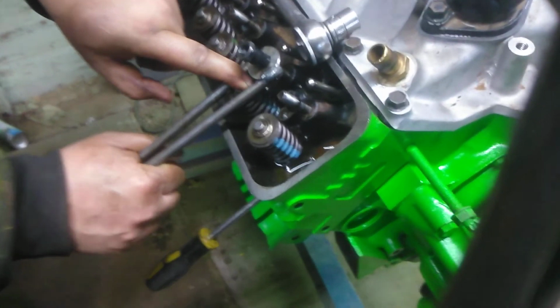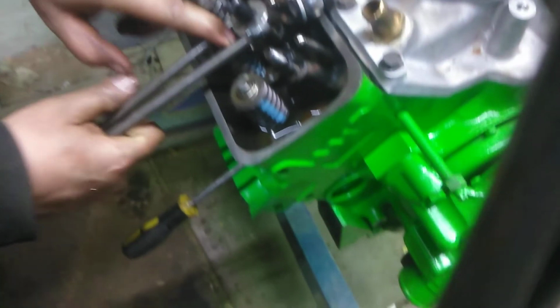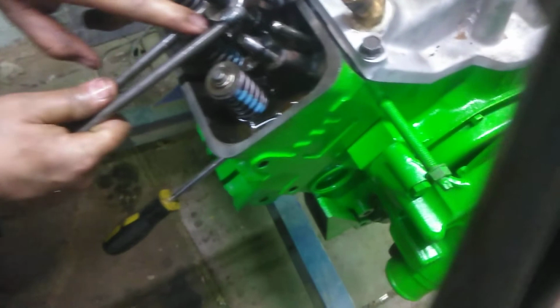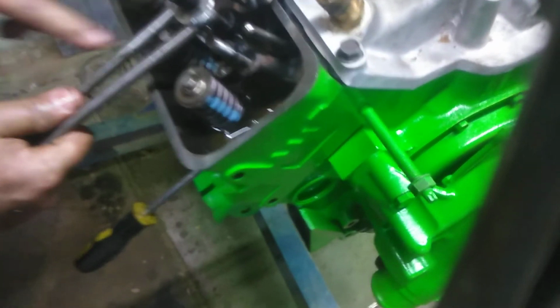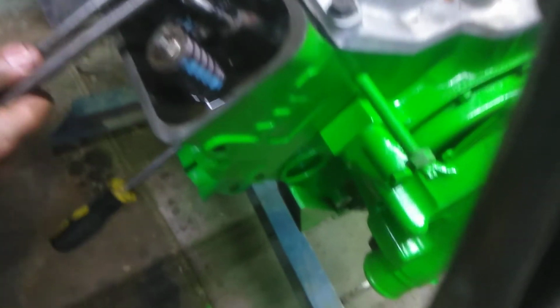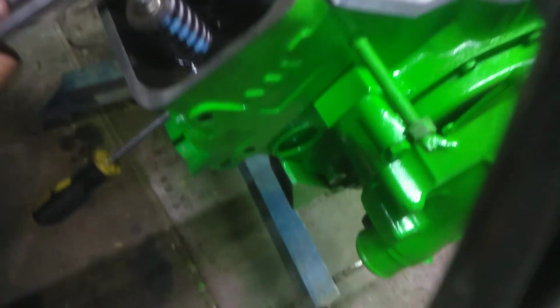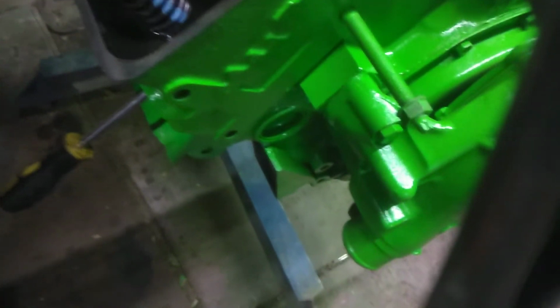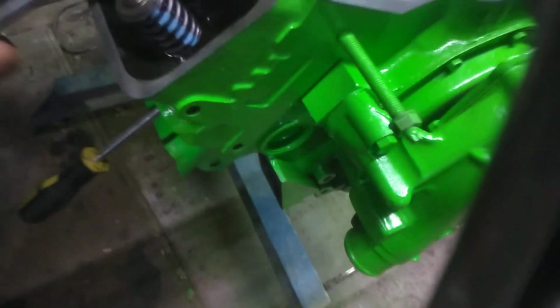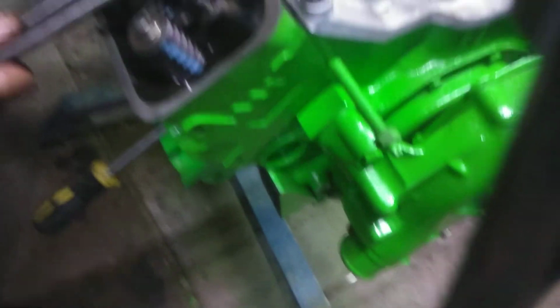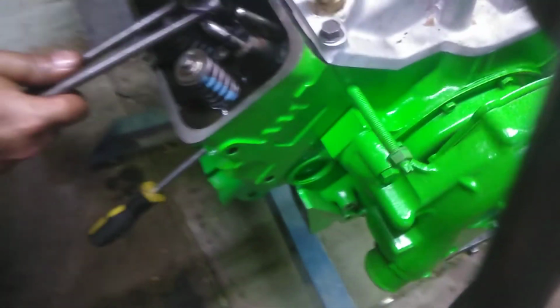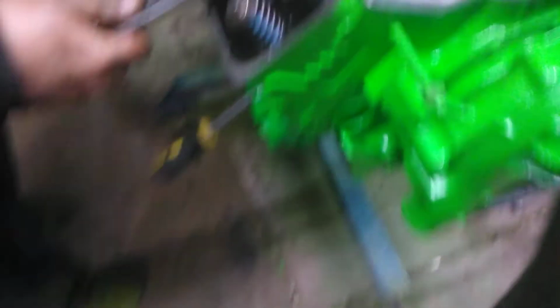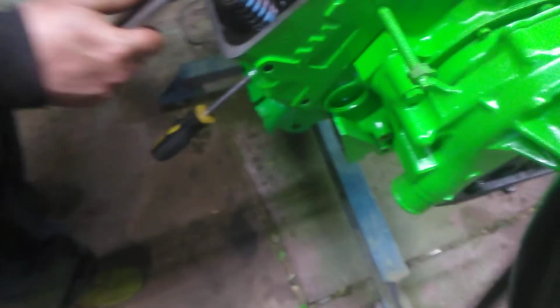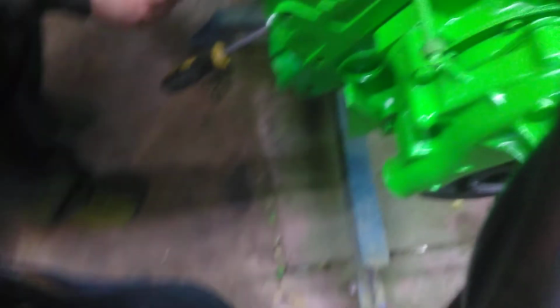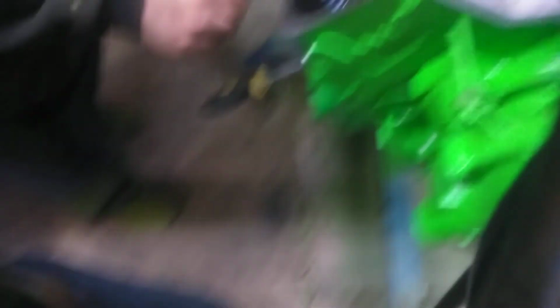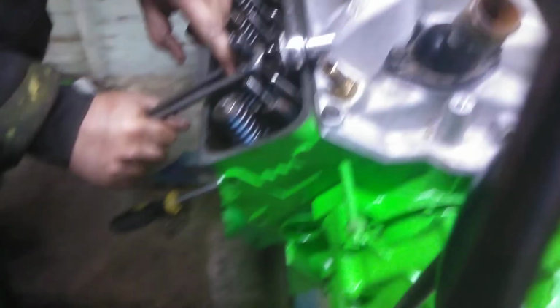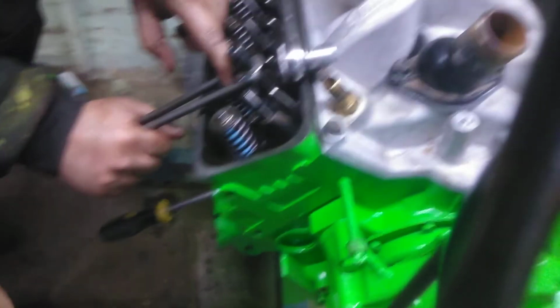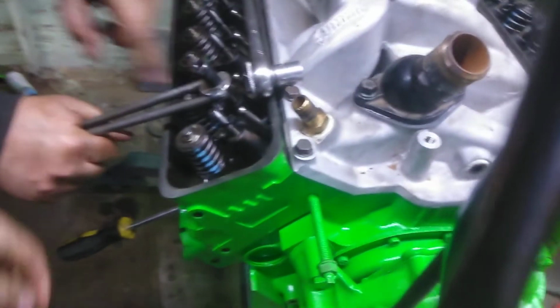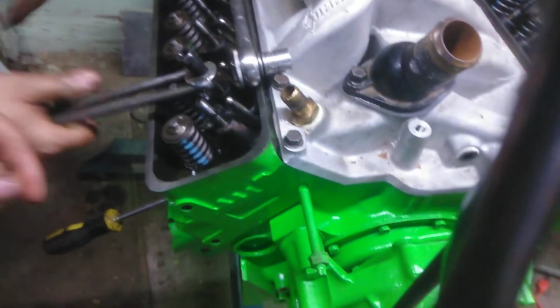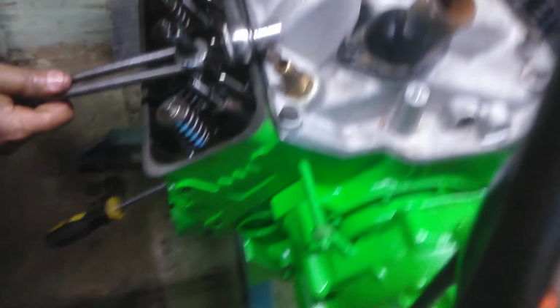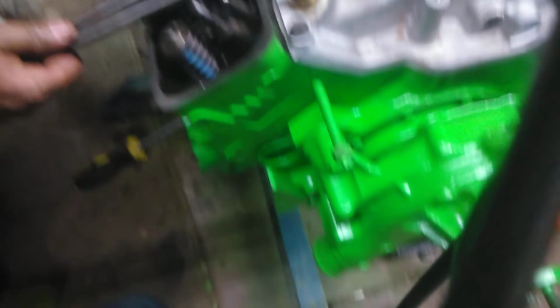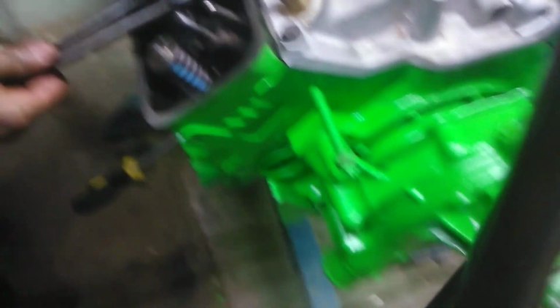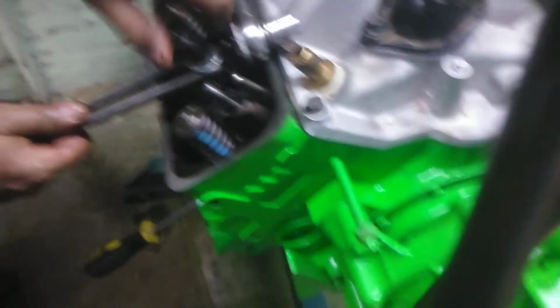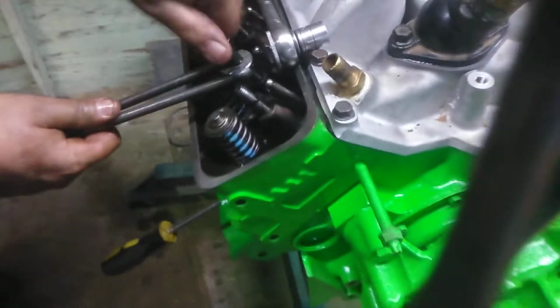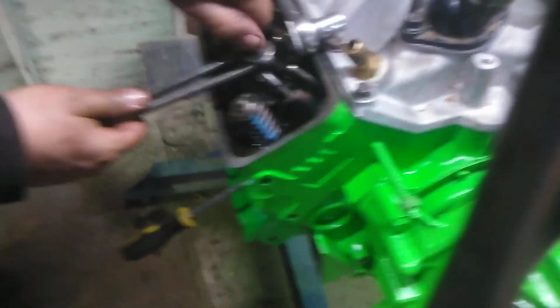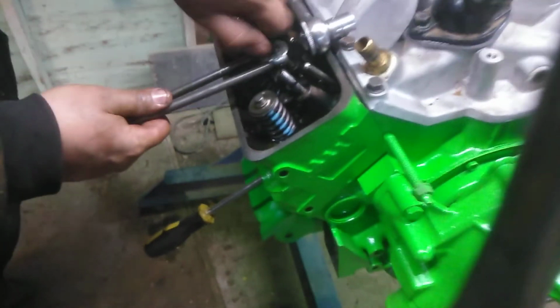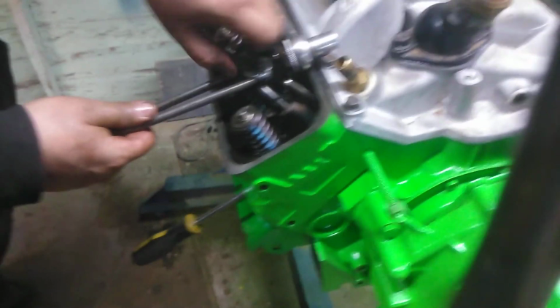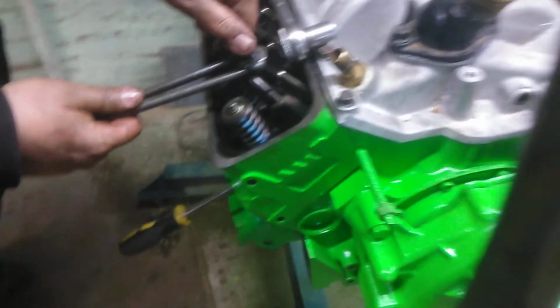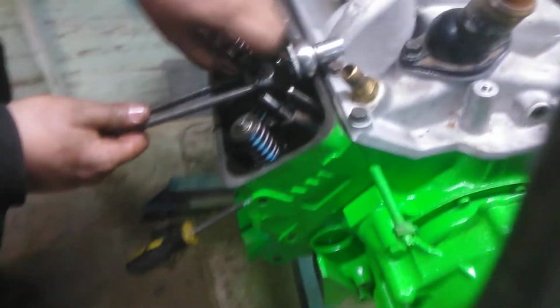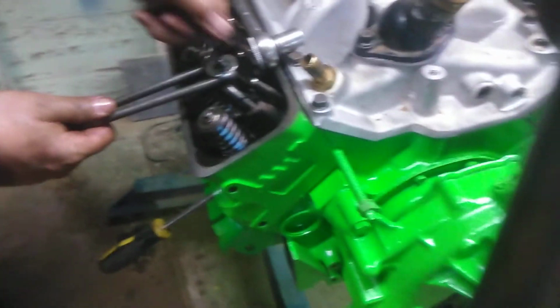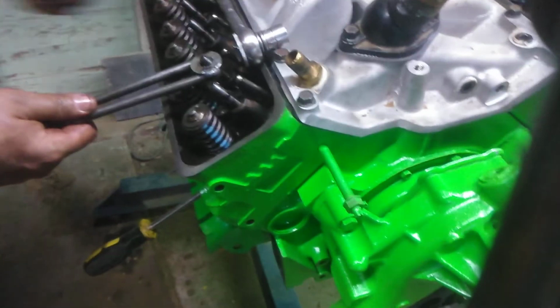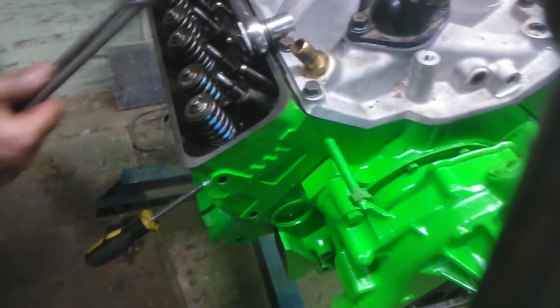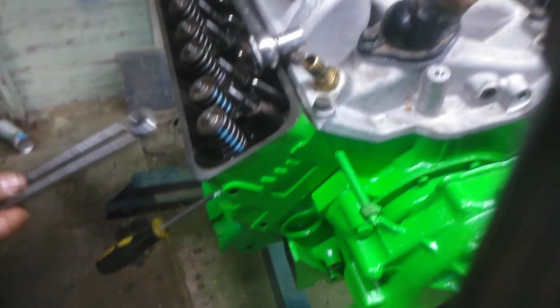Didn't have the poly lock threaded on quite right — and then you just repeat it for each spring.